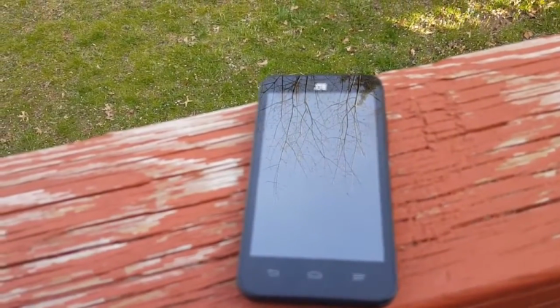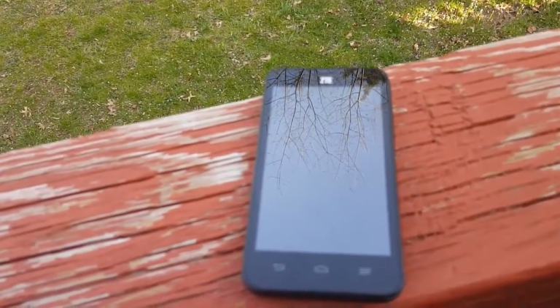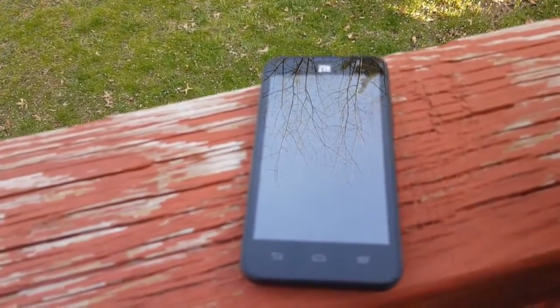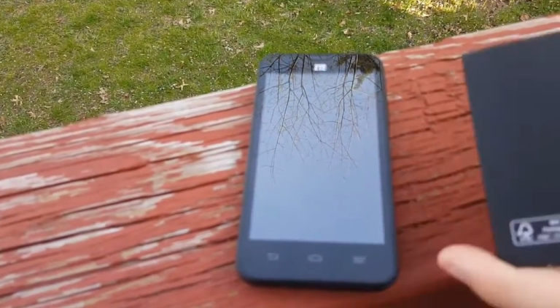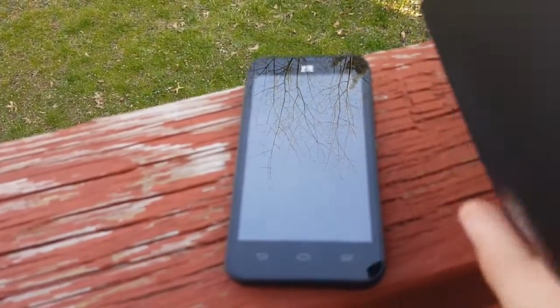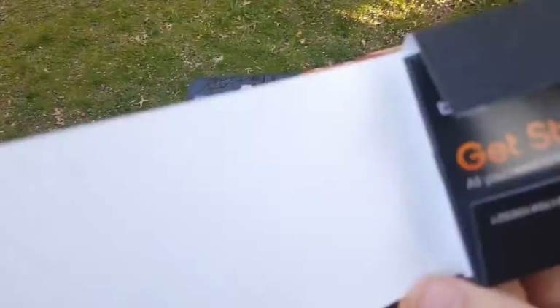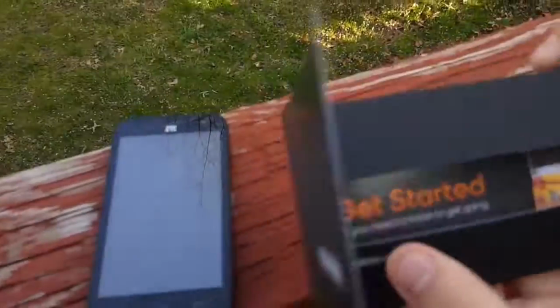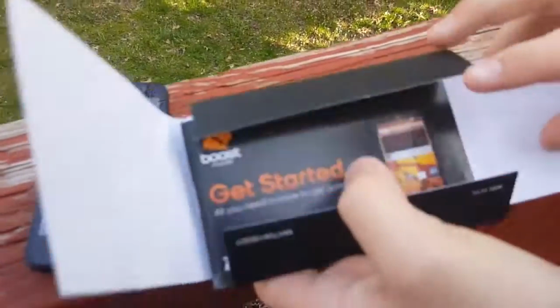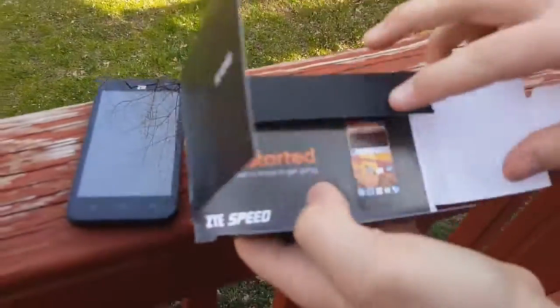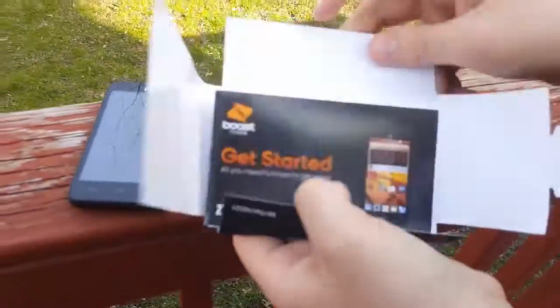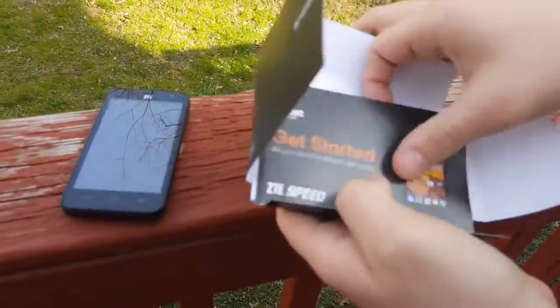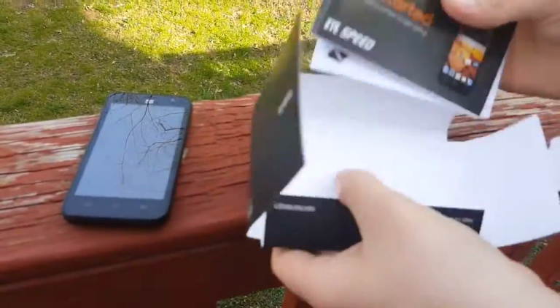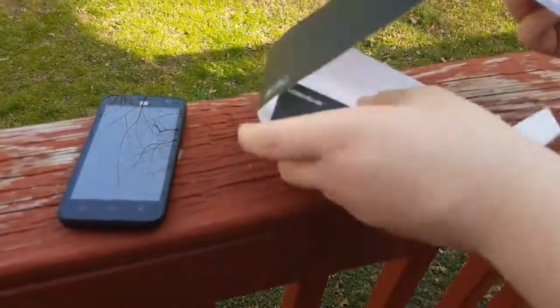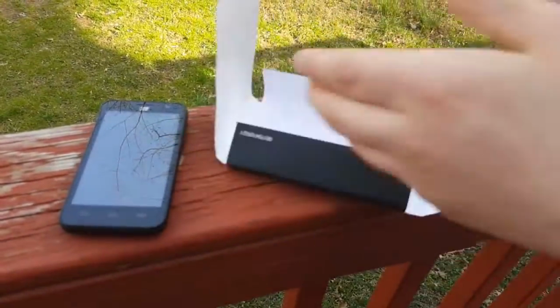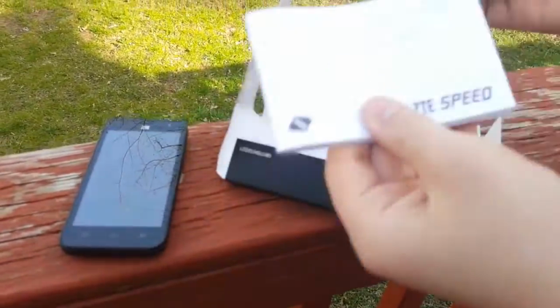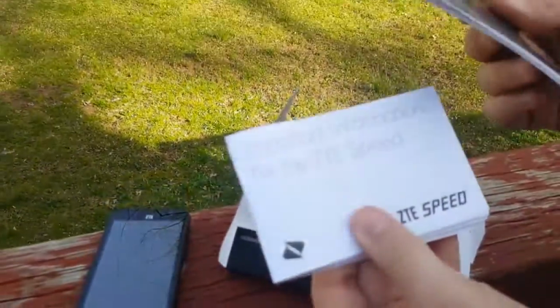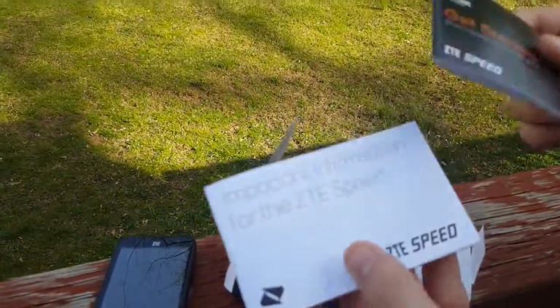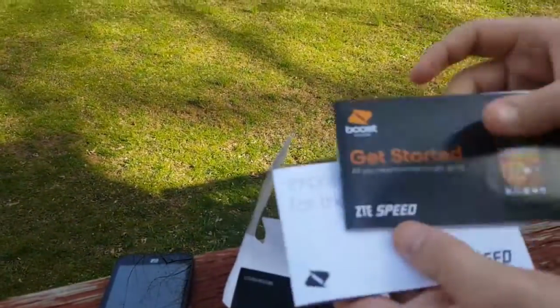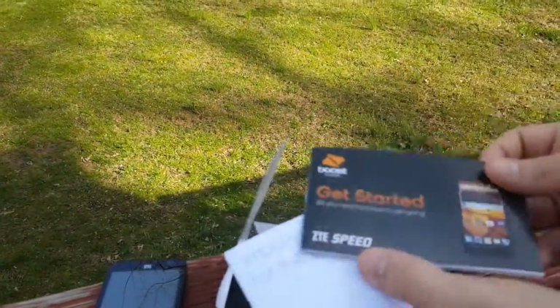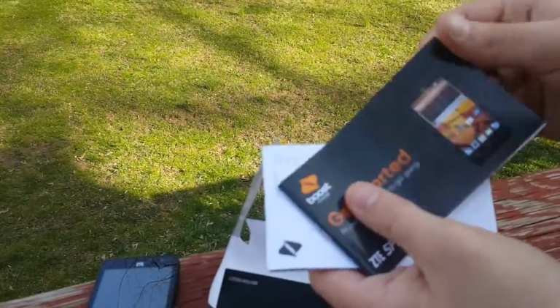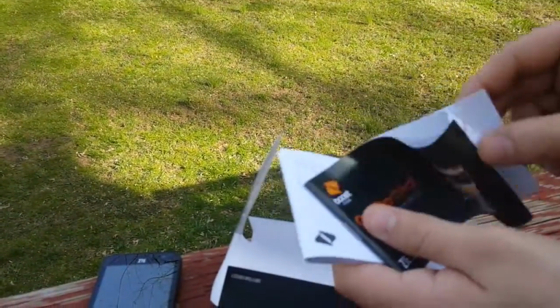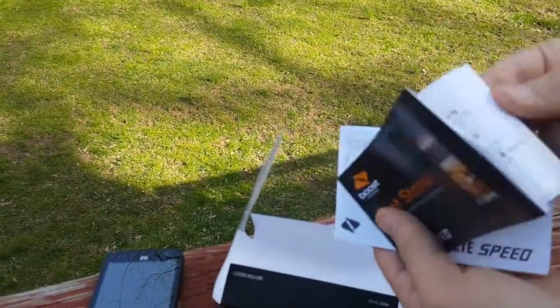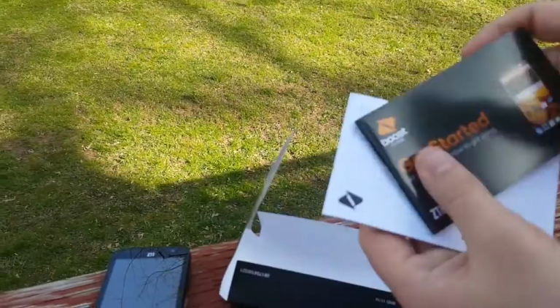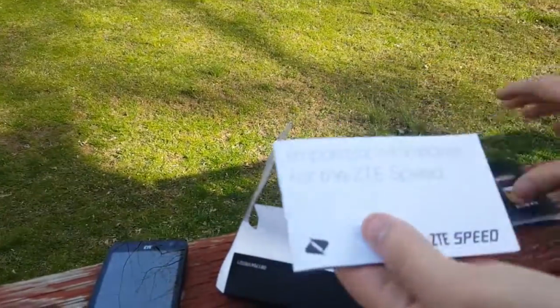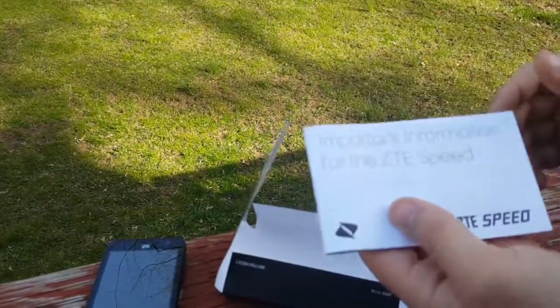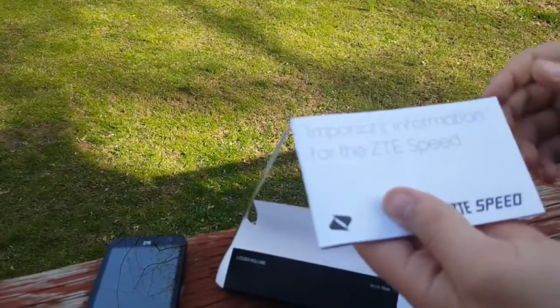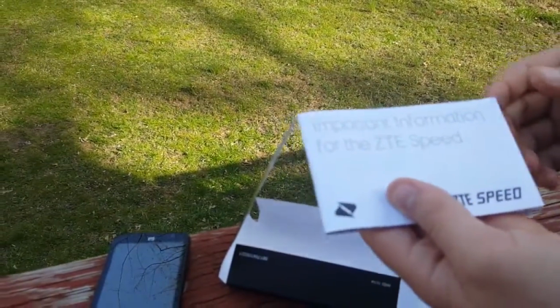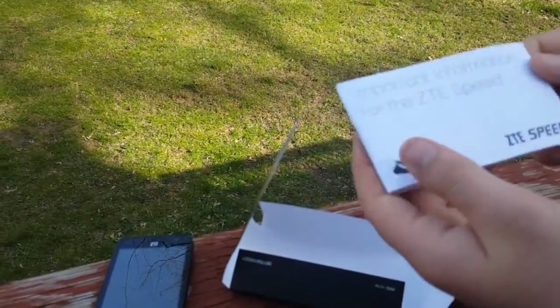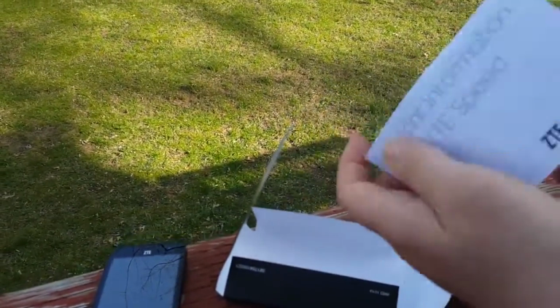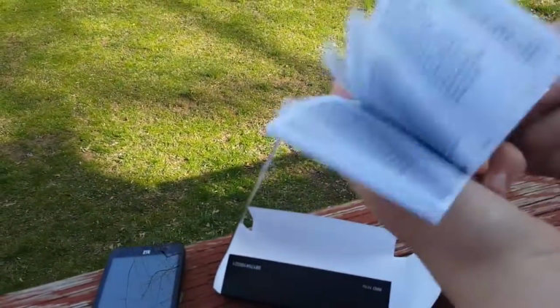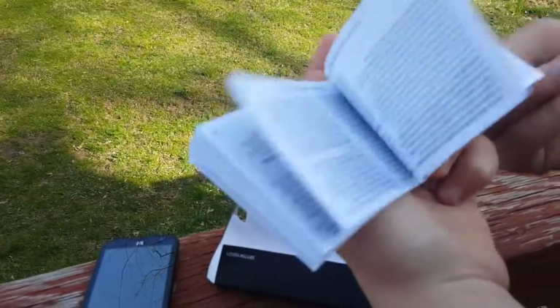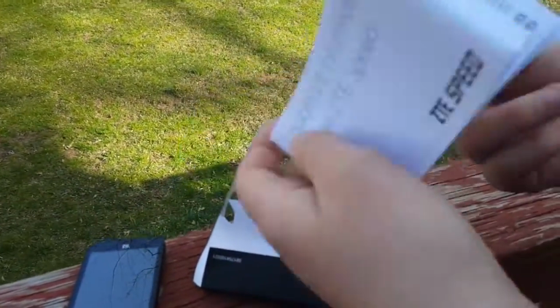Alright guys, I got the documentation, as you guys can see. Very fancy packaging — much fancier than what you would get from a Samsung product. So we've got a get started guide, an information guide, and the important information booklet.